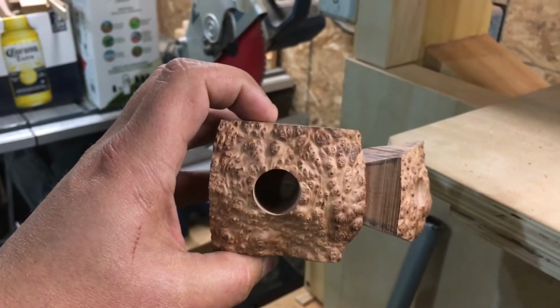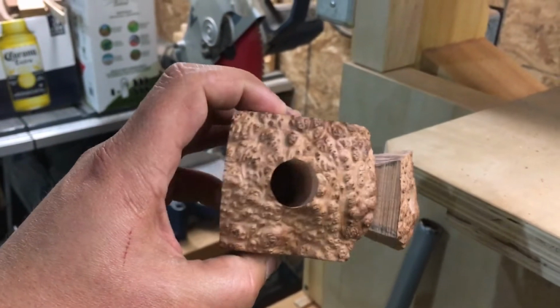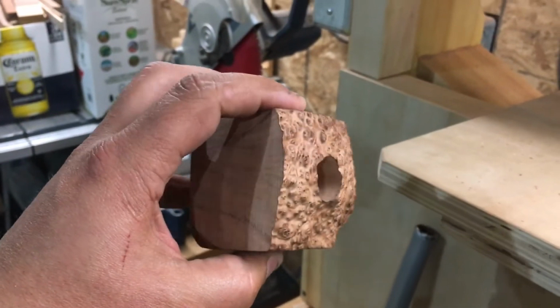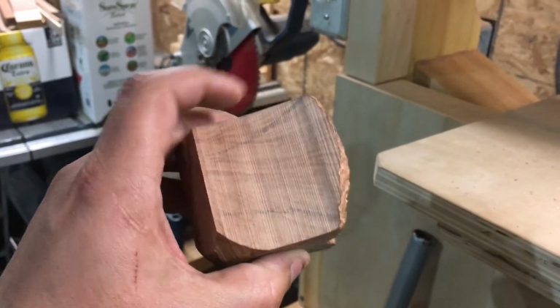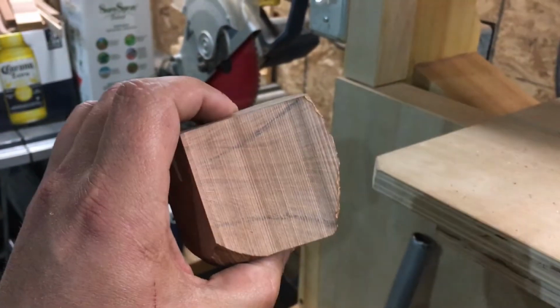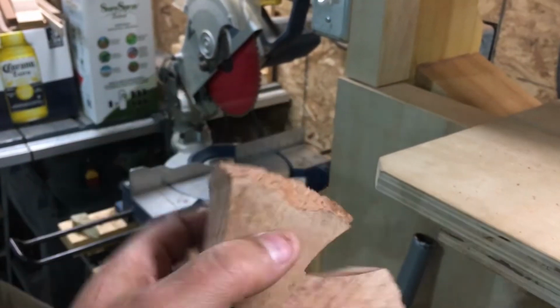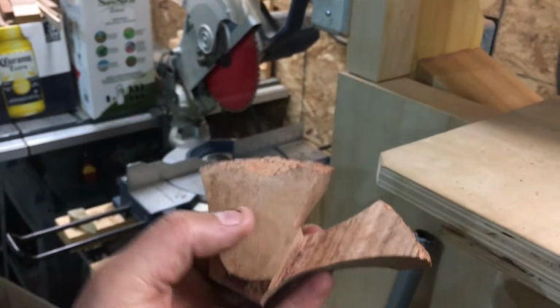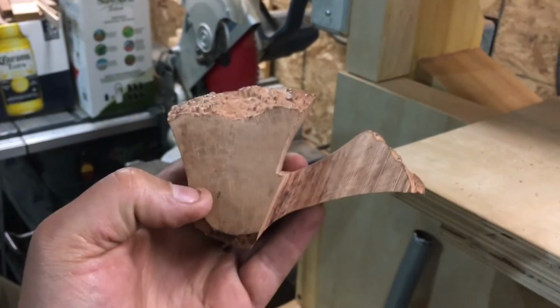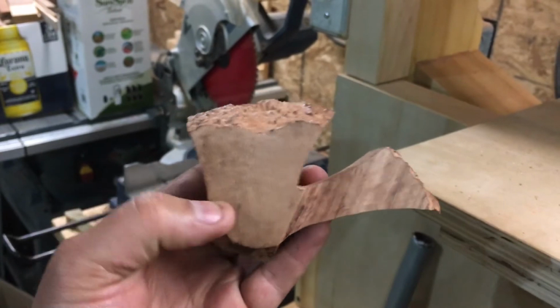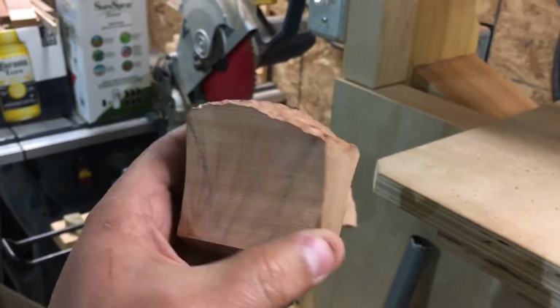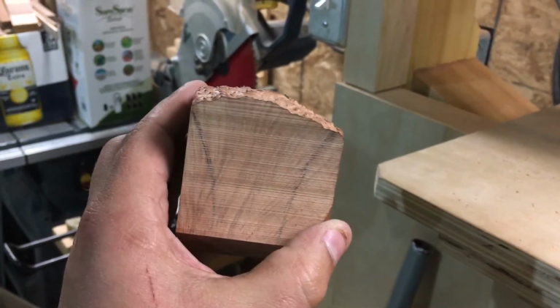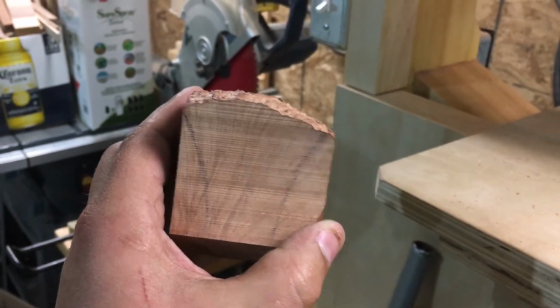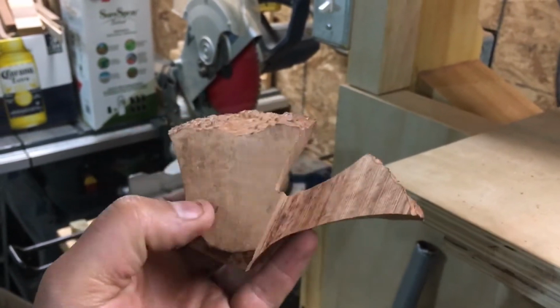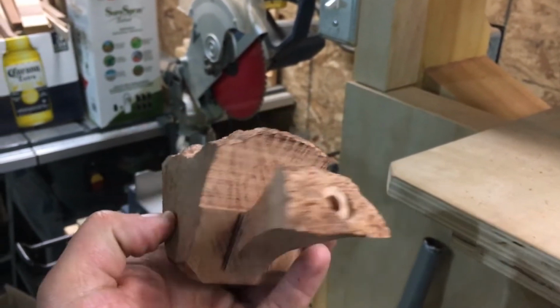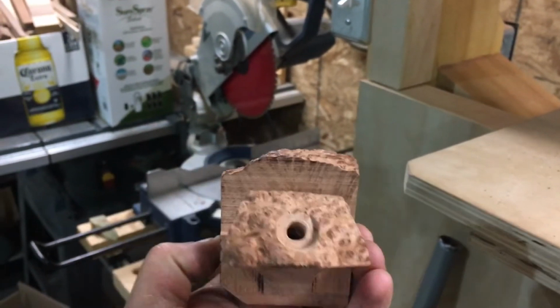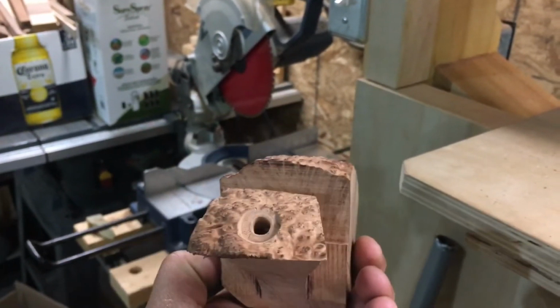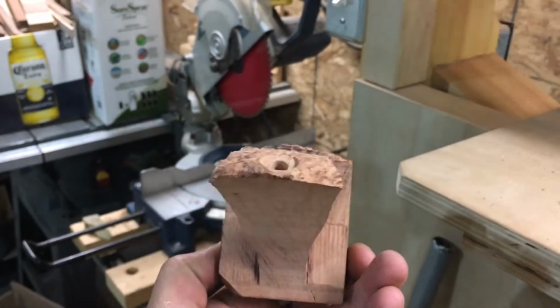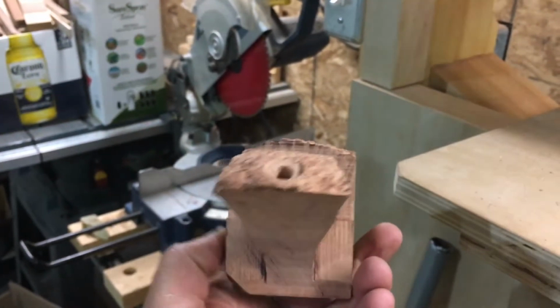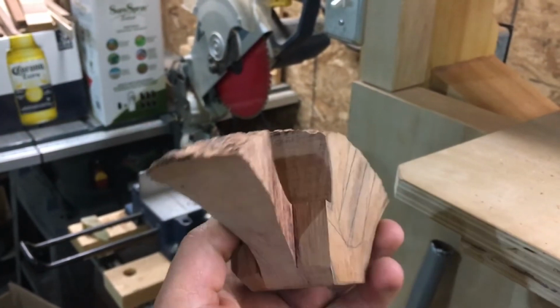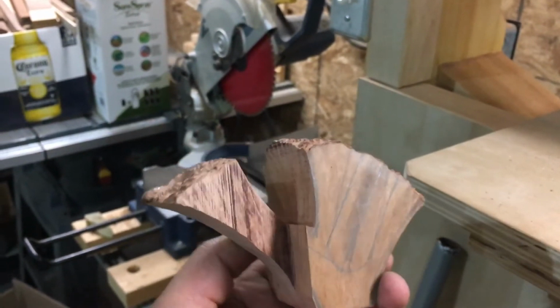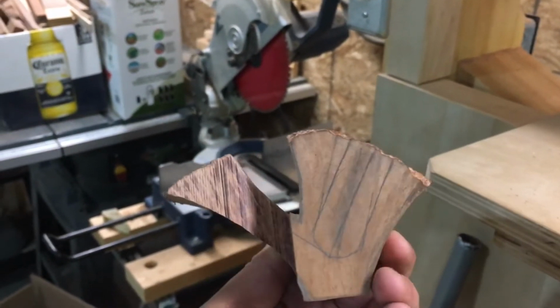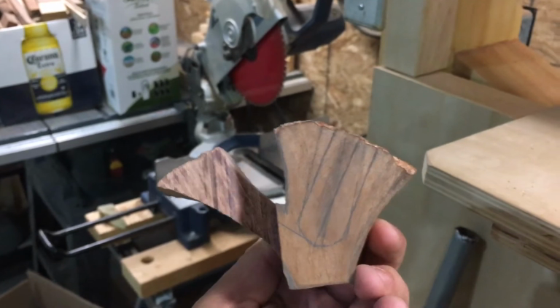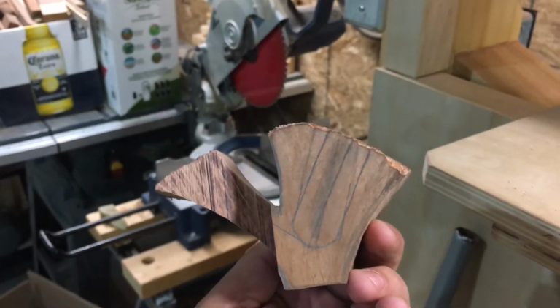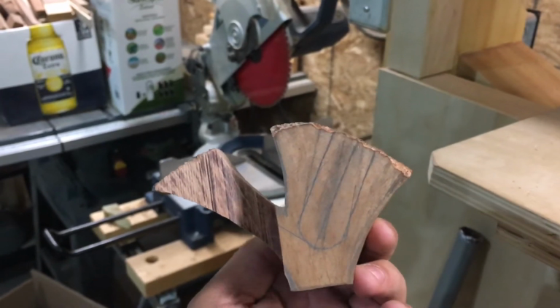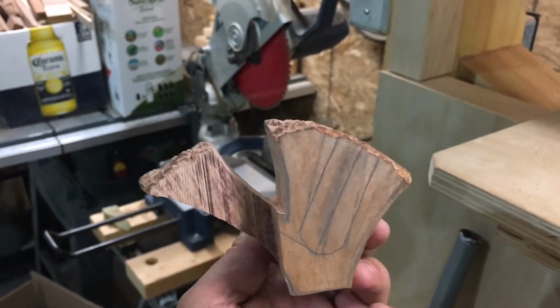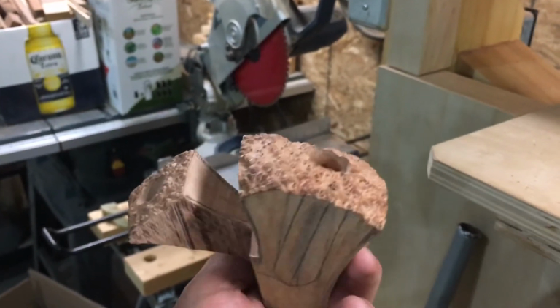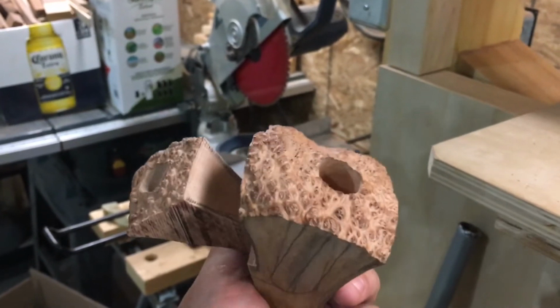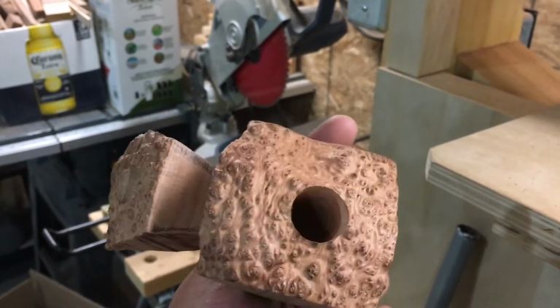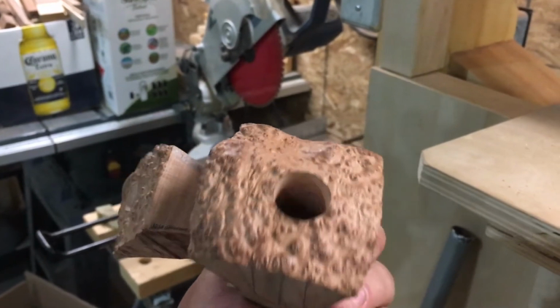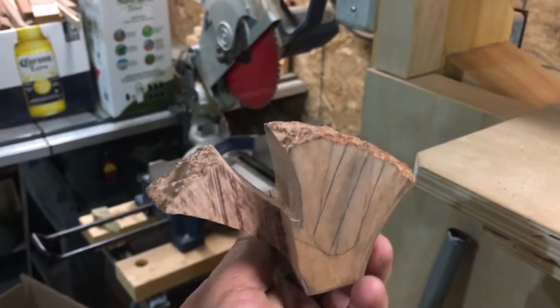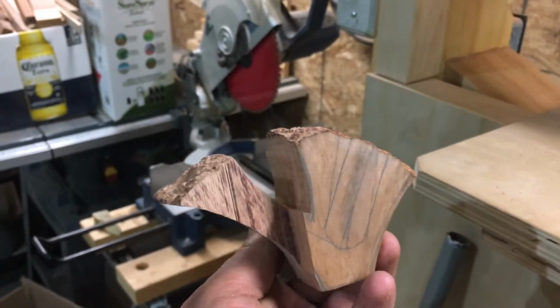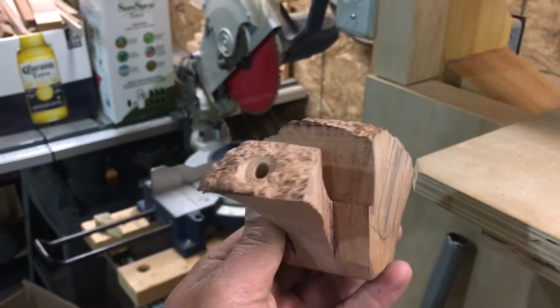That's how it is for now. I'll cut back once I have a little bit more sanding and shaping done so you guys can see the progress.